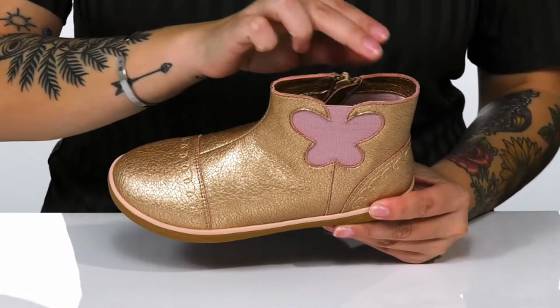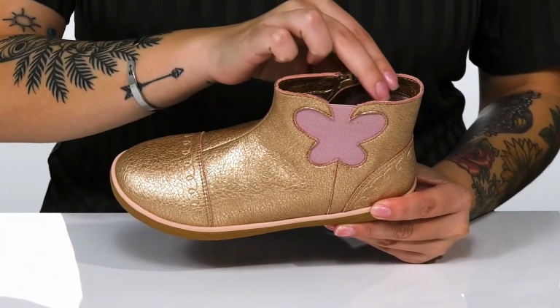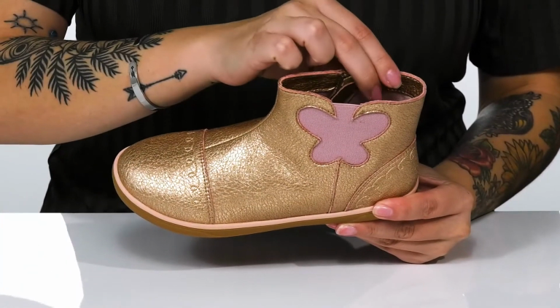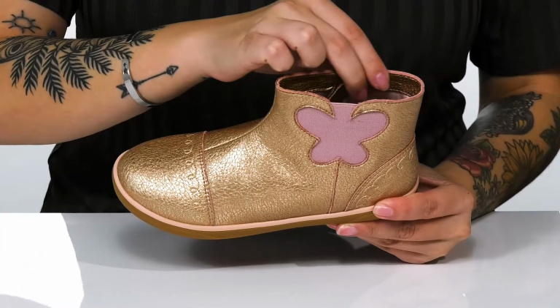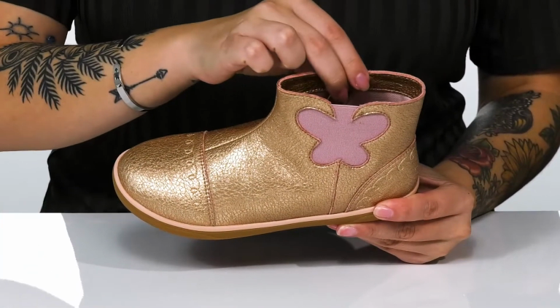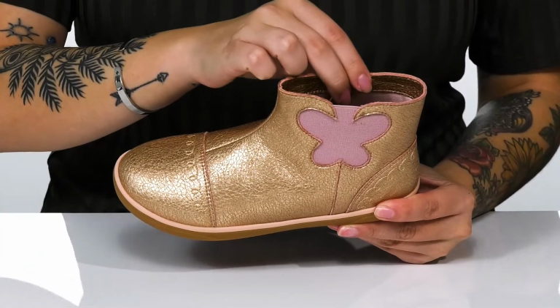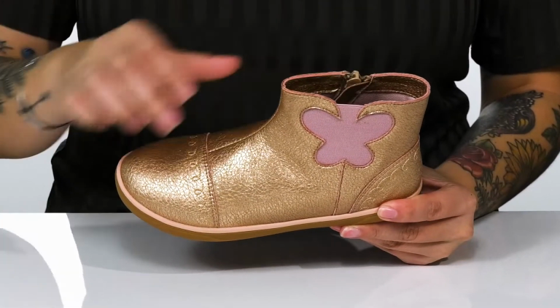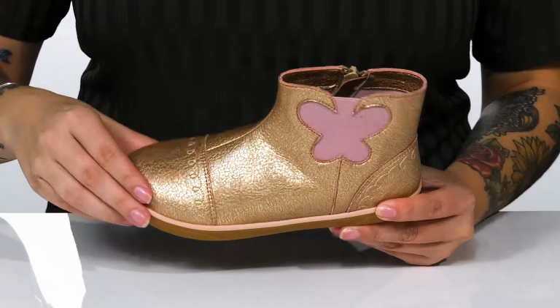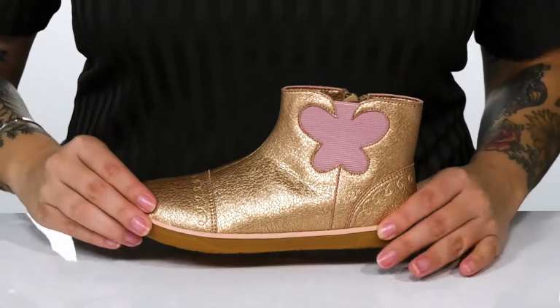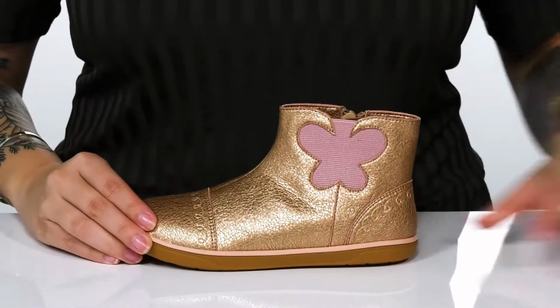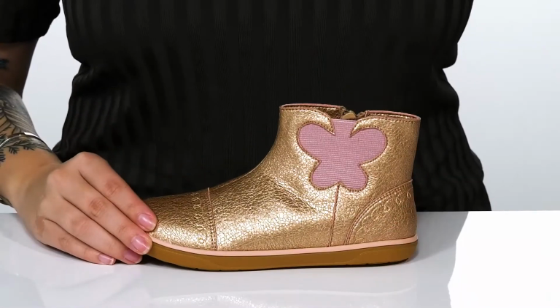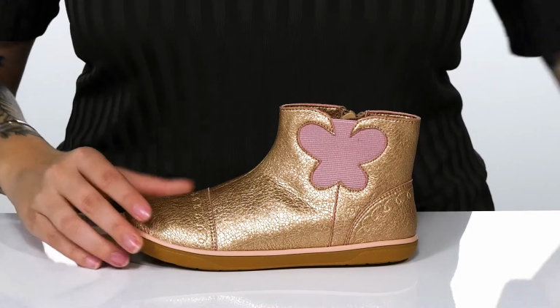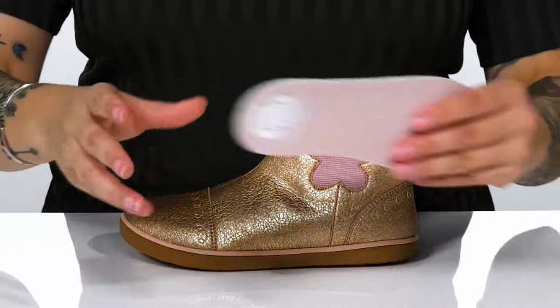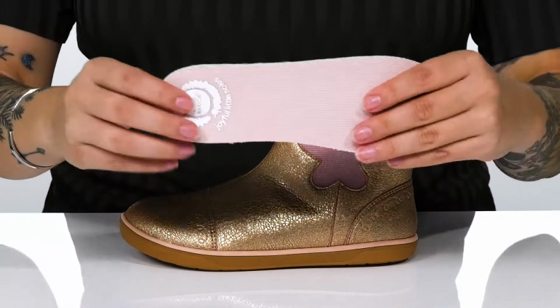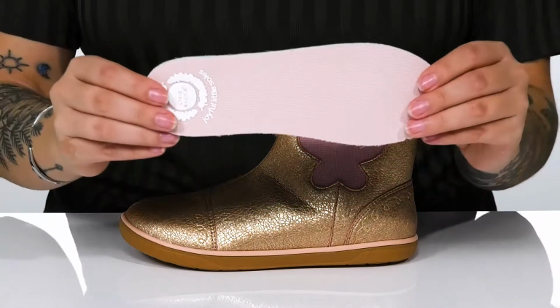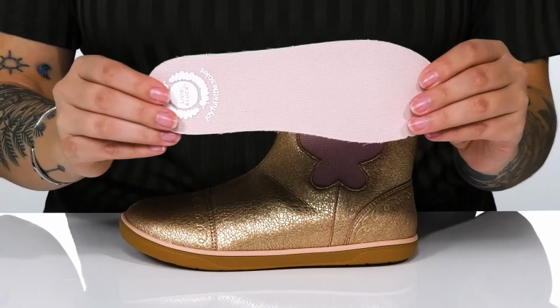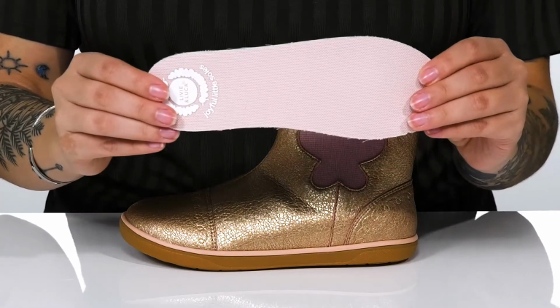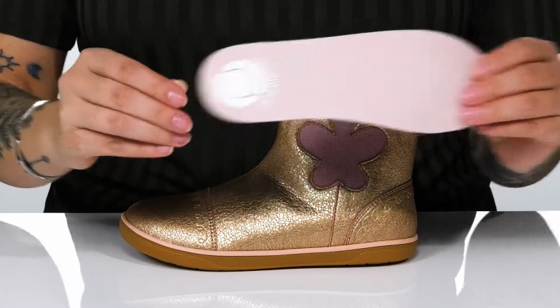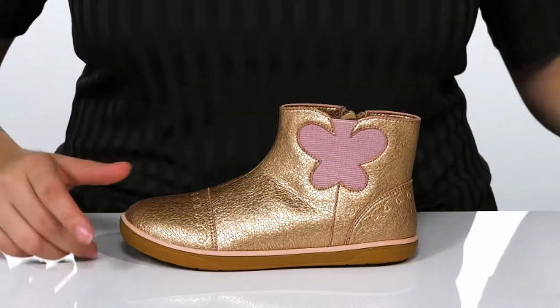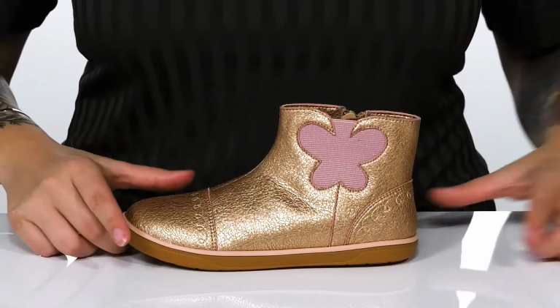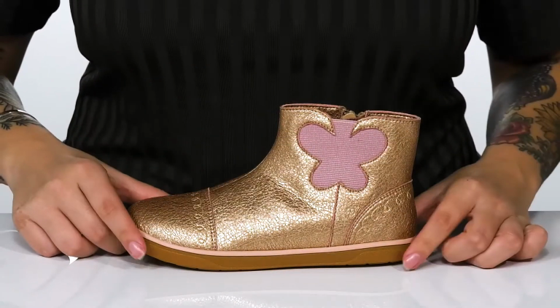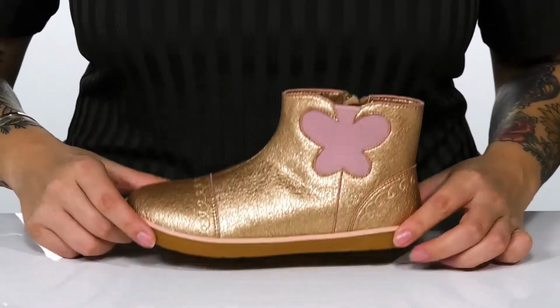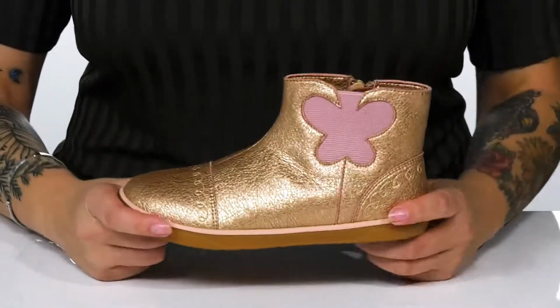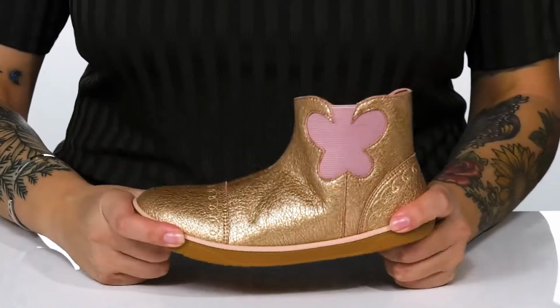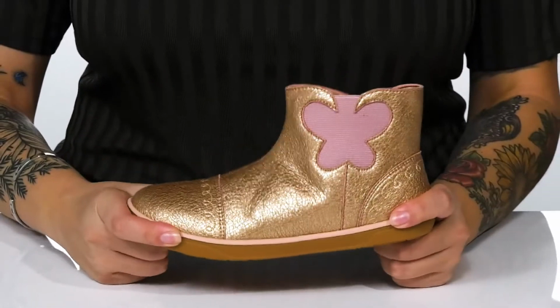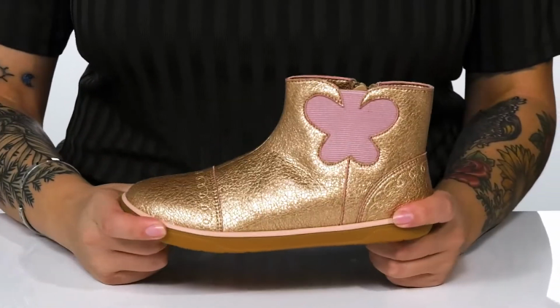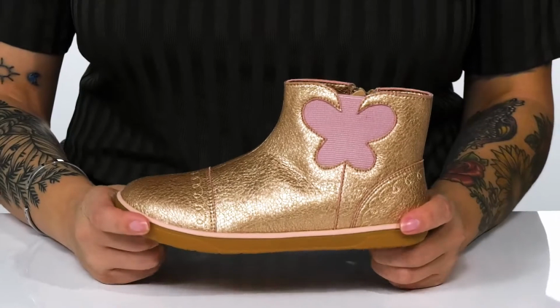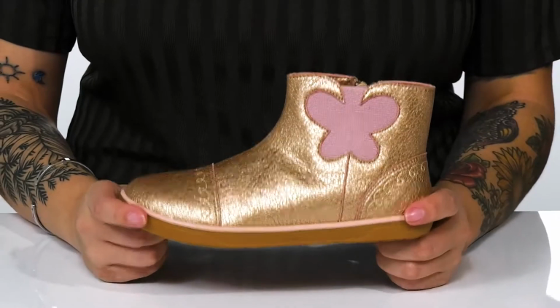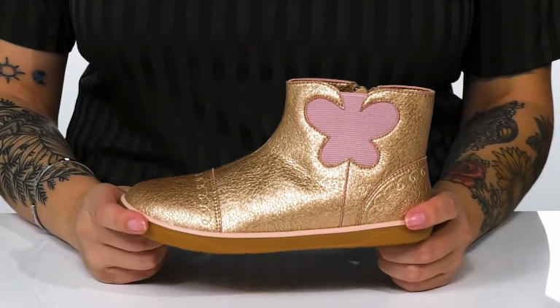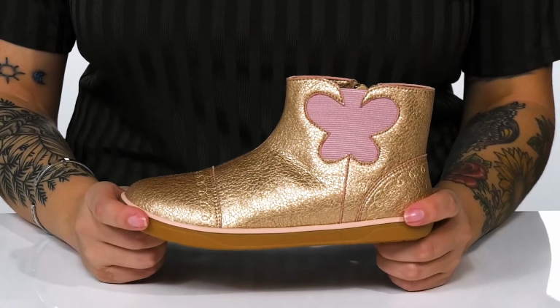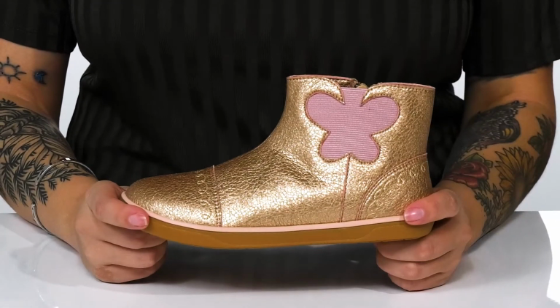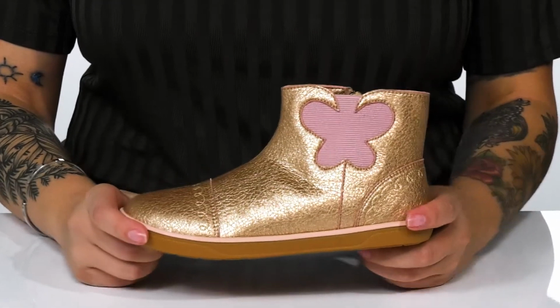Inside, there is a synthetic lining. These do come with a removable insole. That midsole does have a little bit of flexibility, allowing for an easier stride.